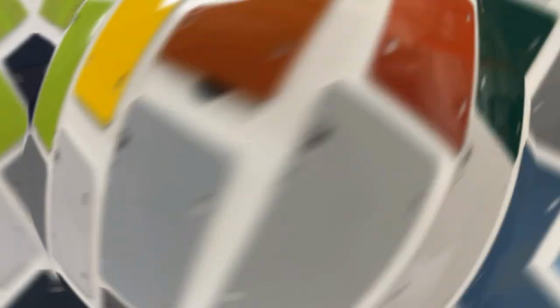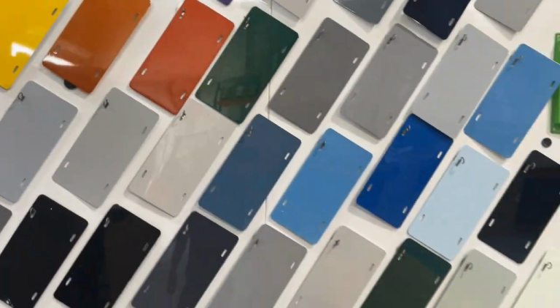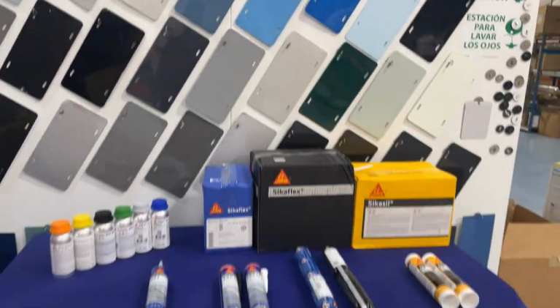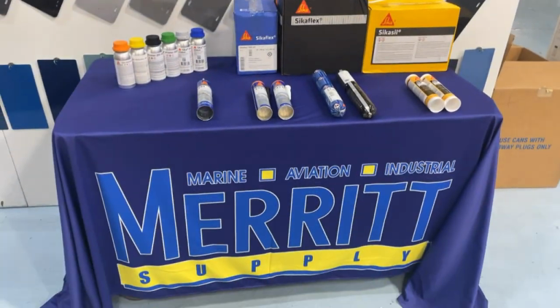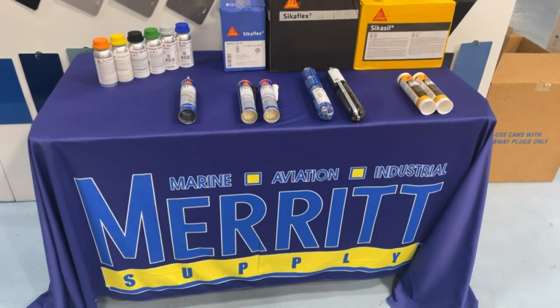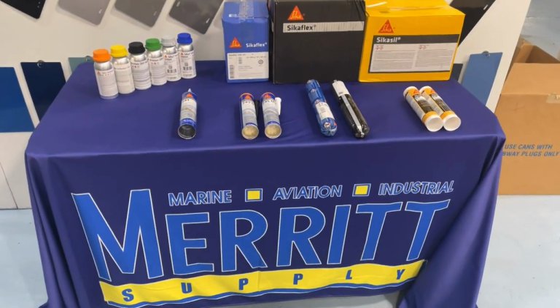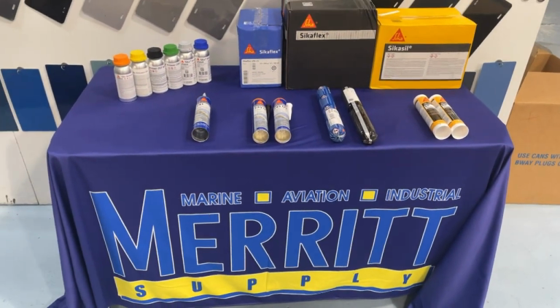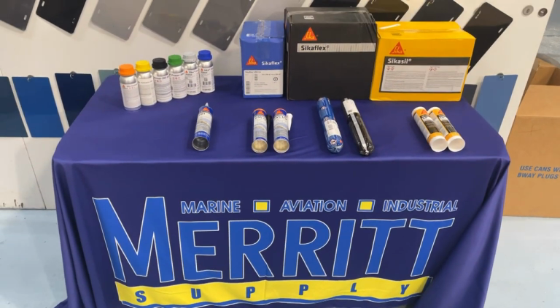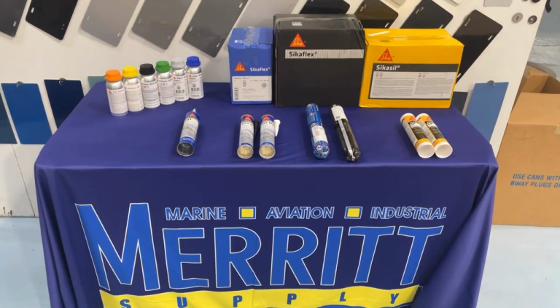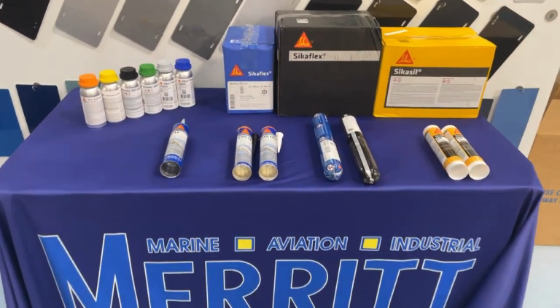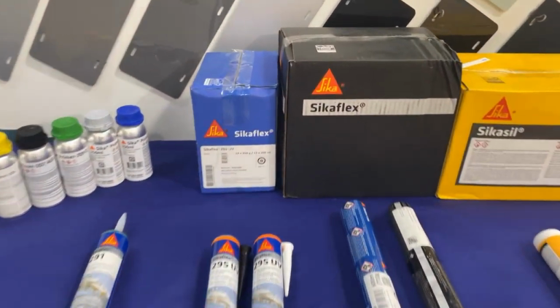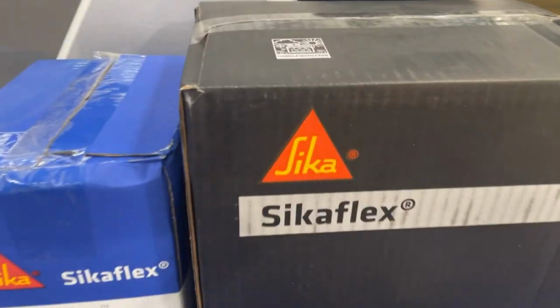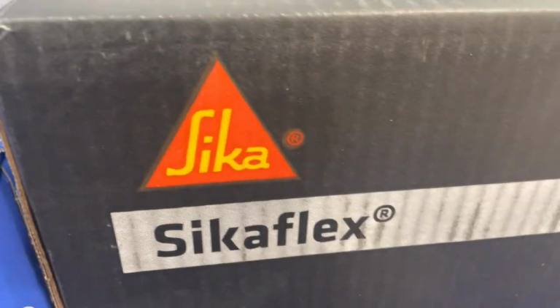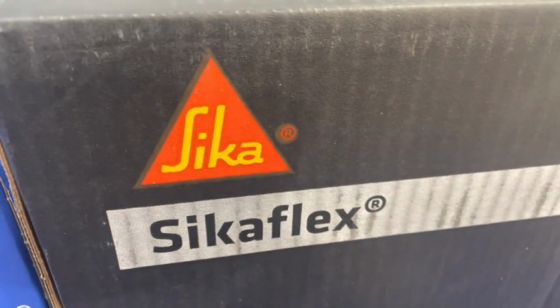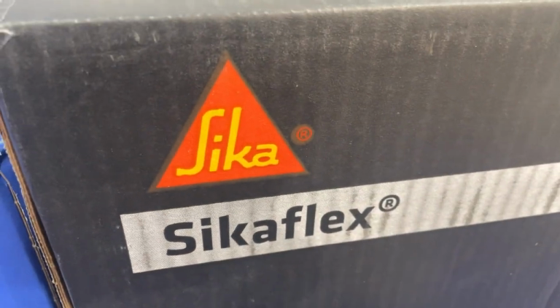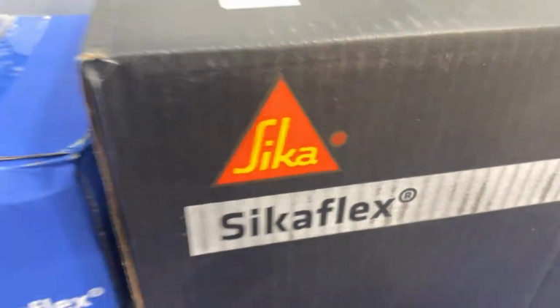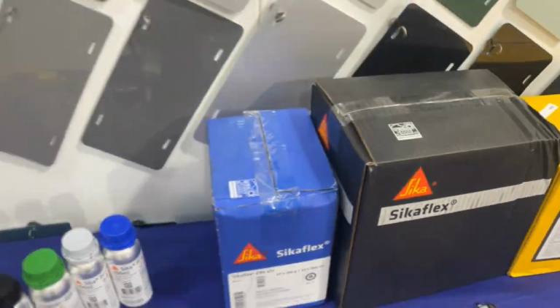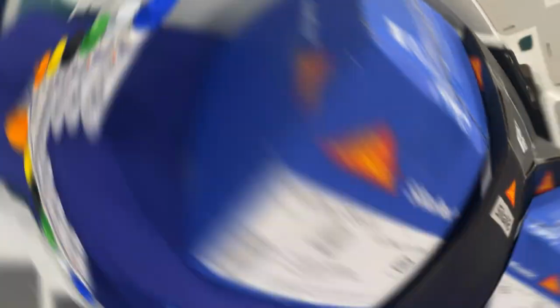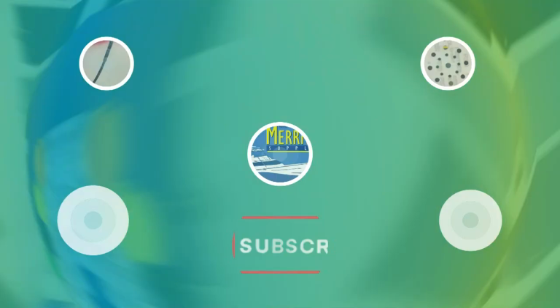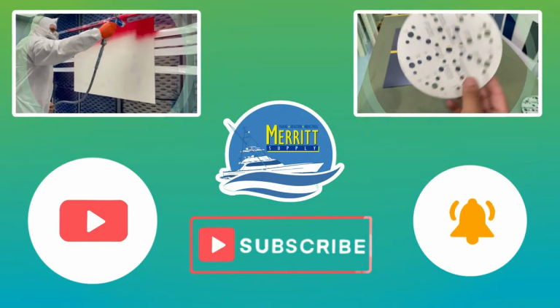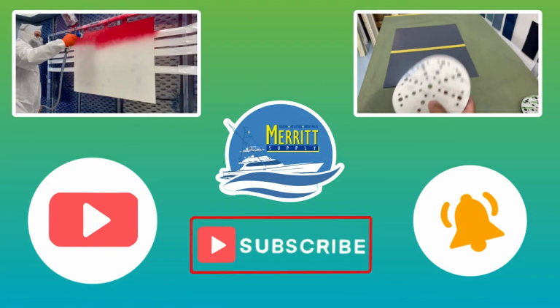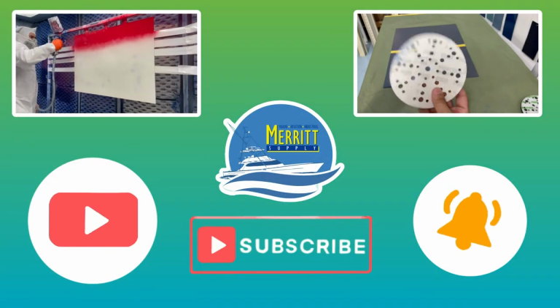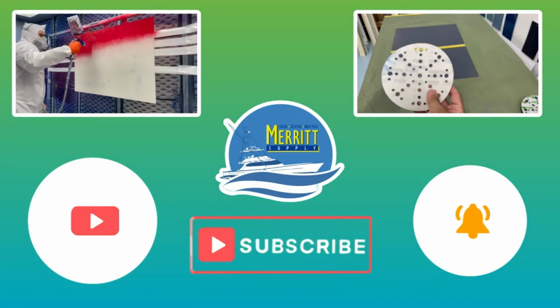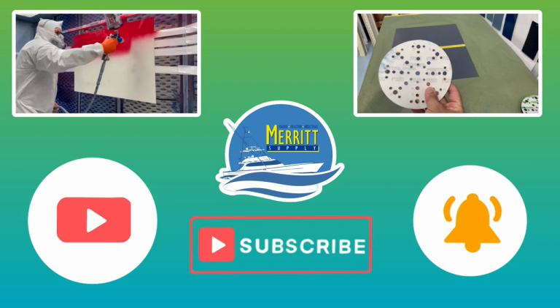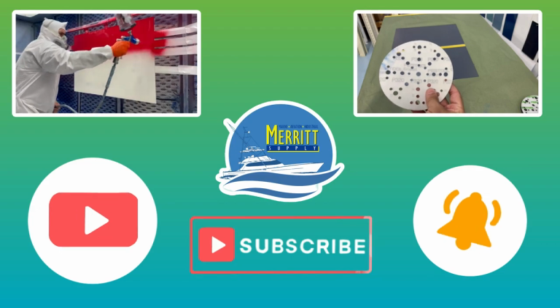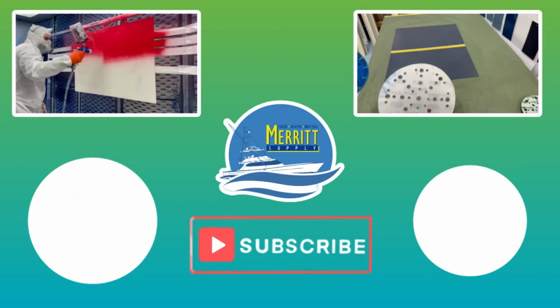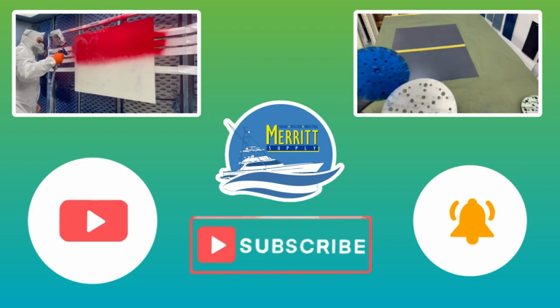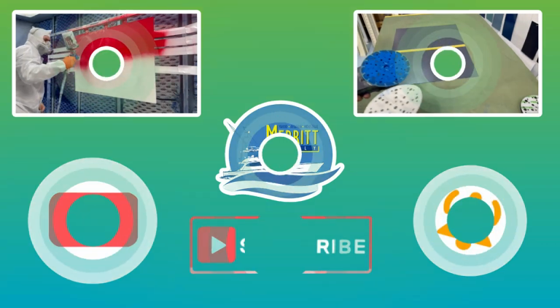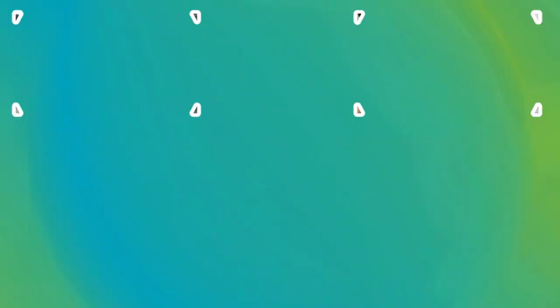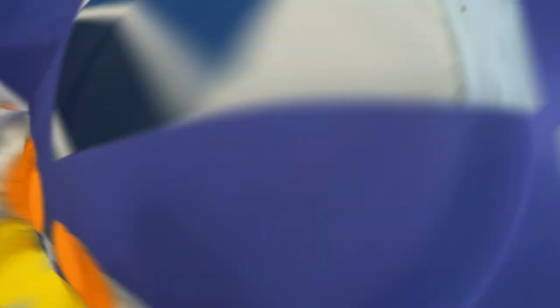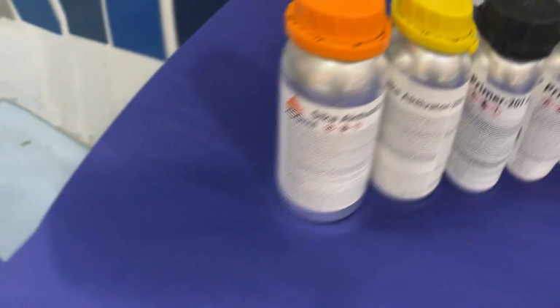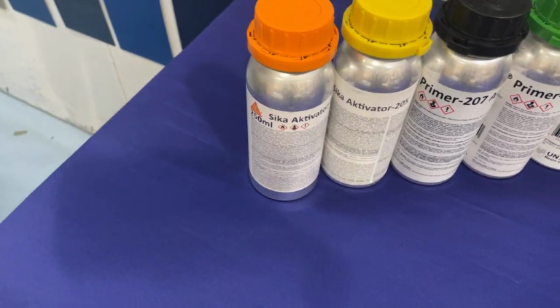Welcome back YouTube. On today's Merit Minute we are going to be showing you Sika Flex Adhesive Systems. Before we dive in, you need to hit that subscribe bell so you never miss any of our content and so you can enter to win our free monthly giveaway. So let's get to it.